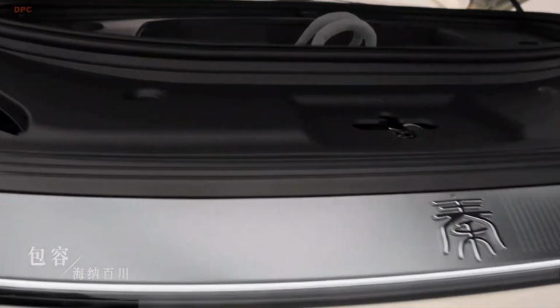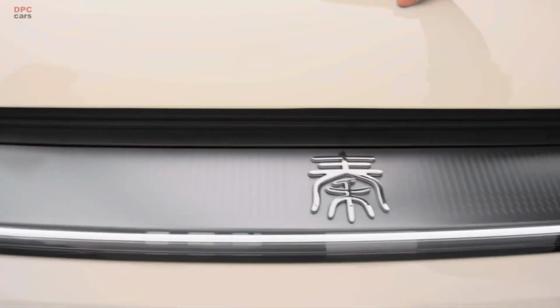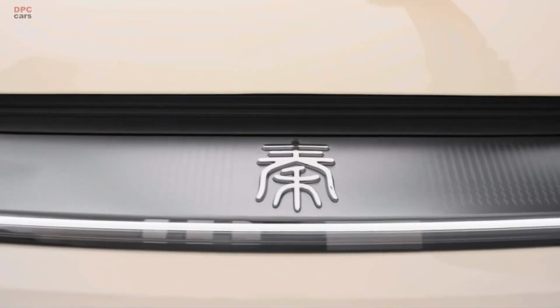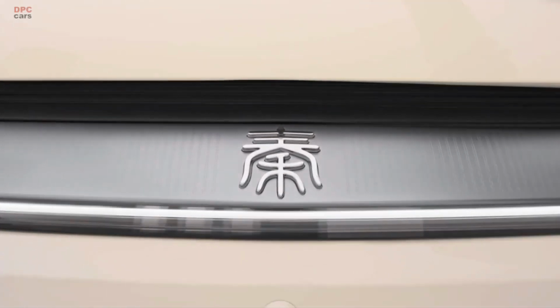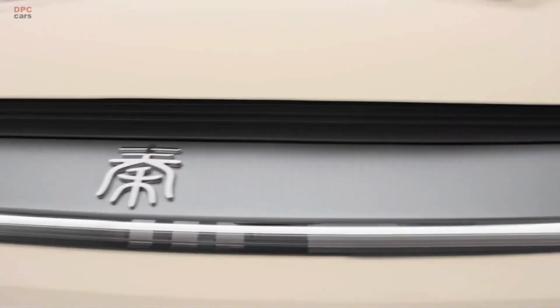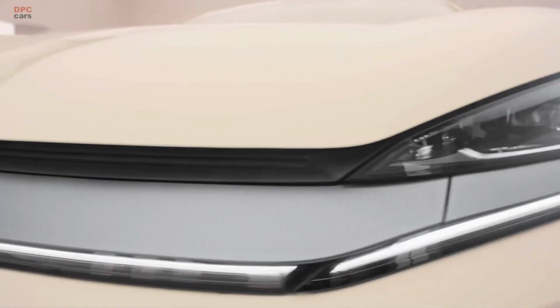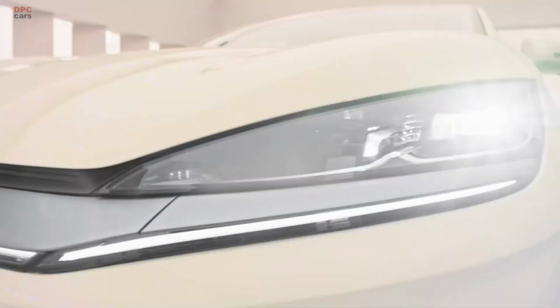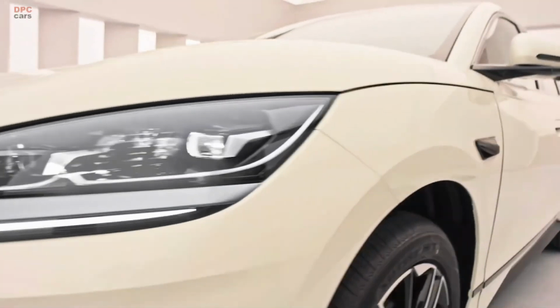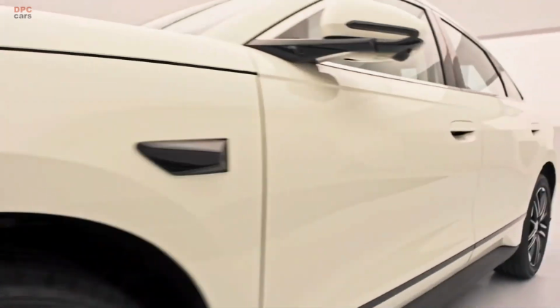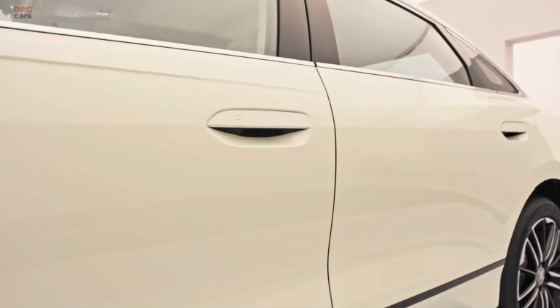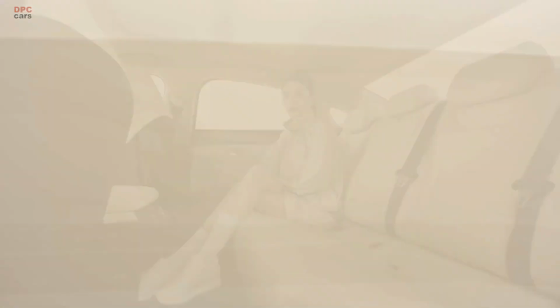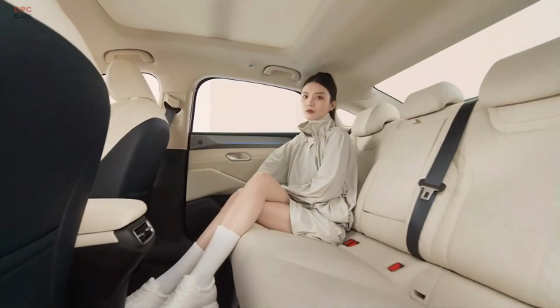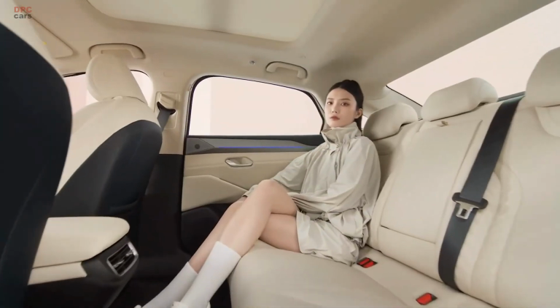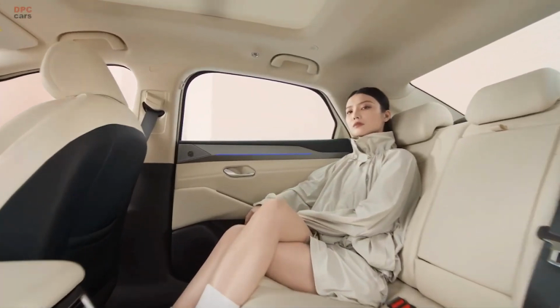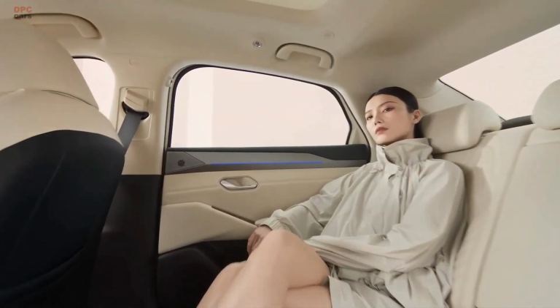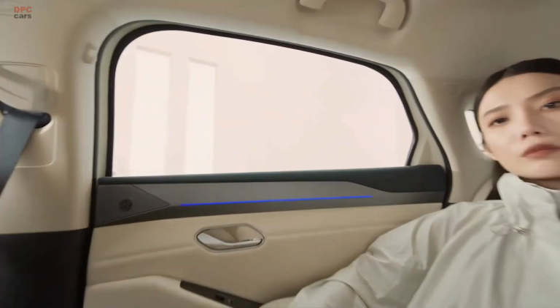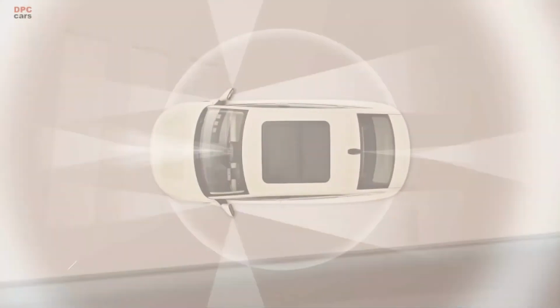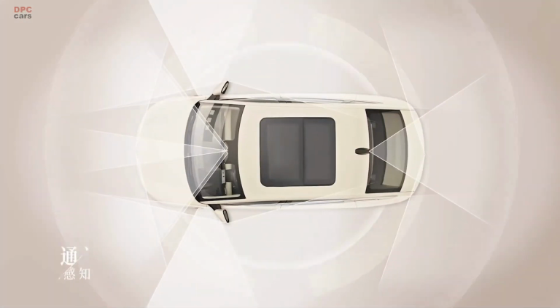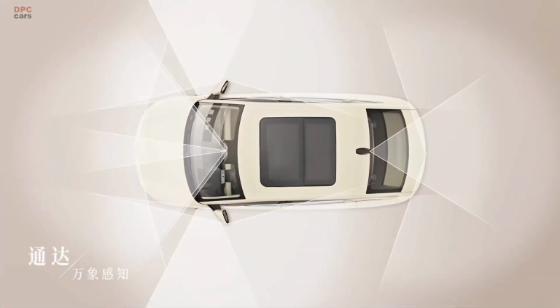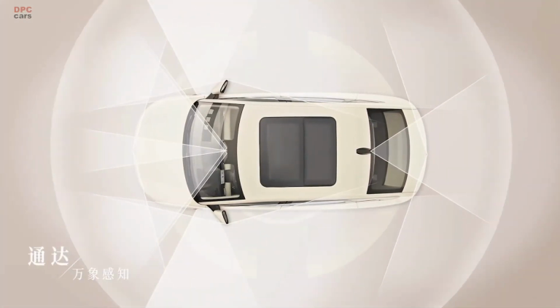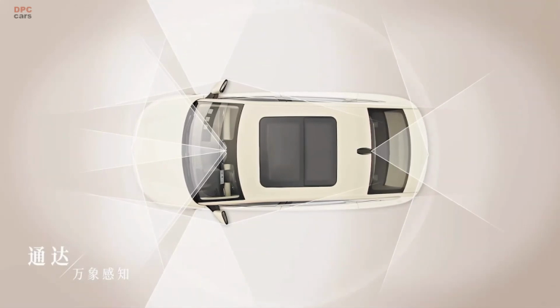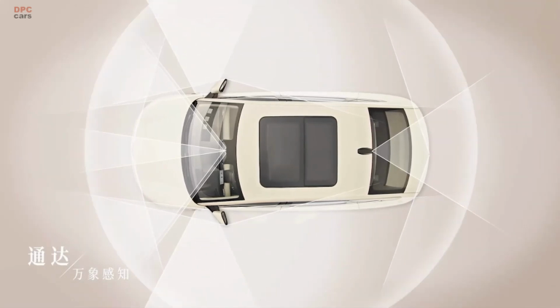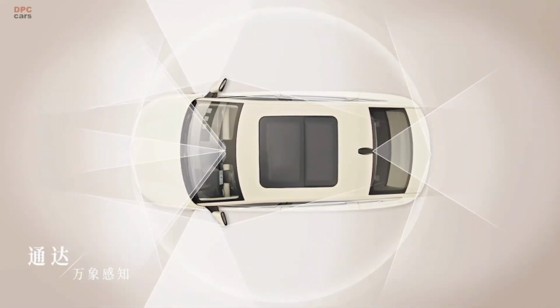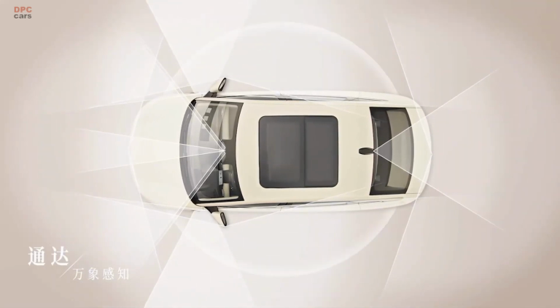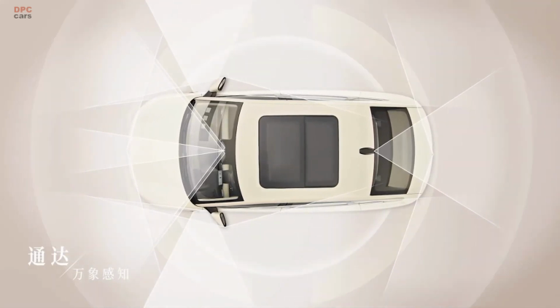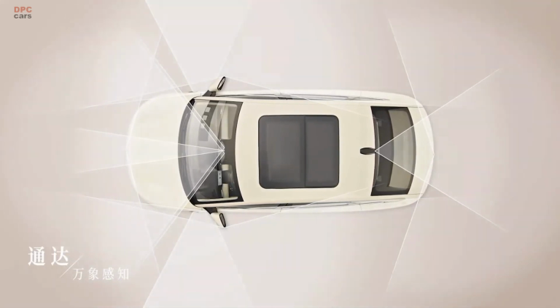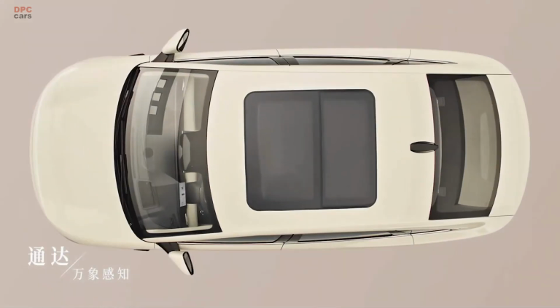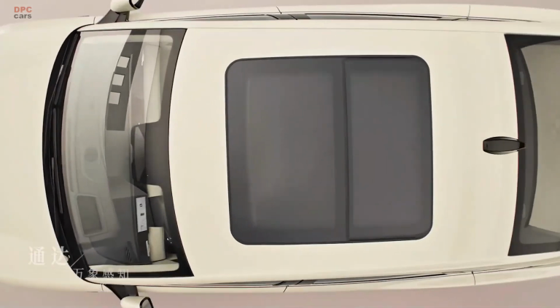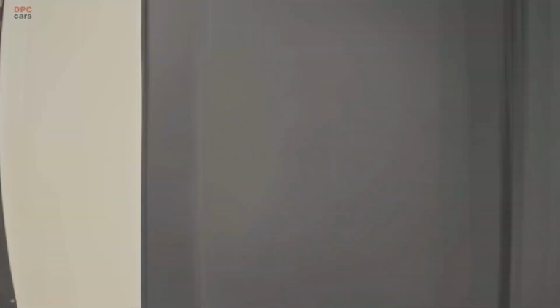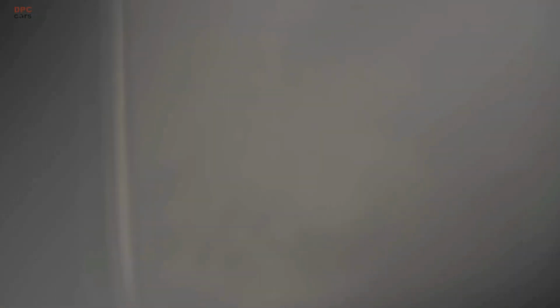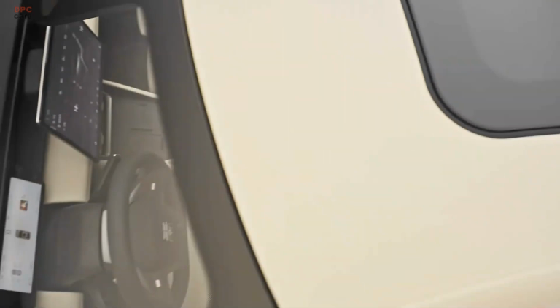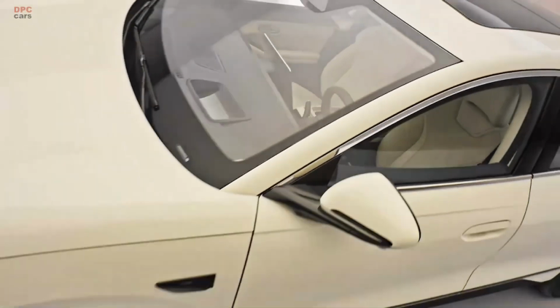Seats are electrically adjustable — 8-way for the driver and 4-way for the front passenger. Storage-wise, the rear trunk offers 460 liters, while the front trunk gives you 65 liters of extra space.